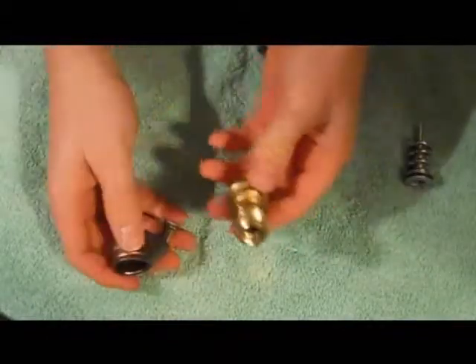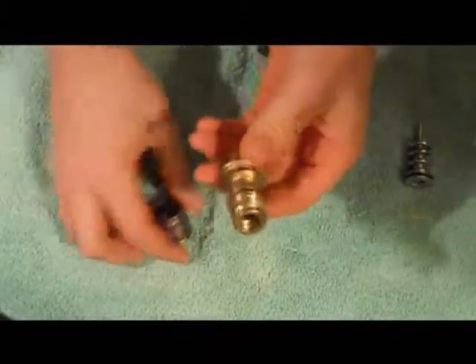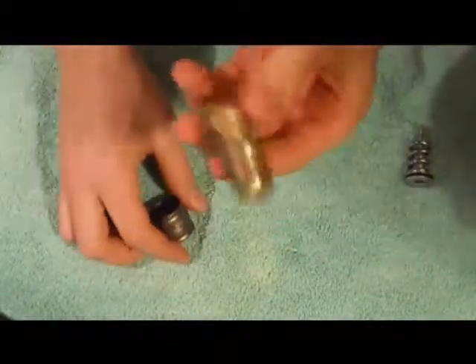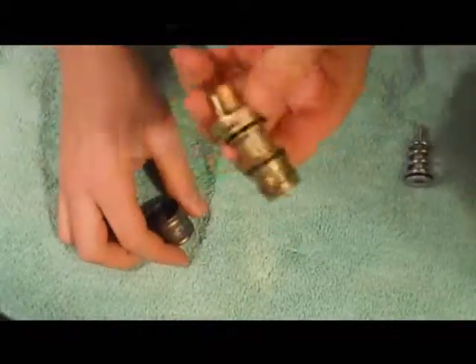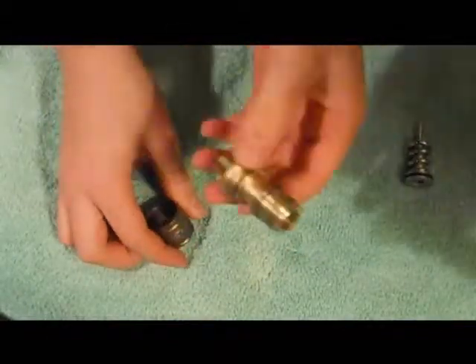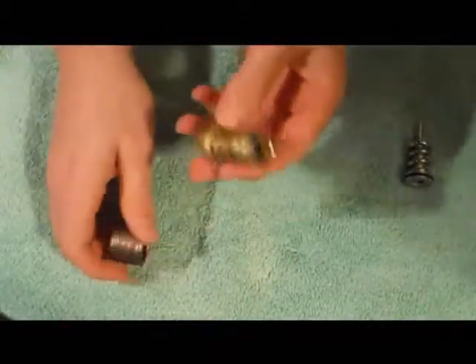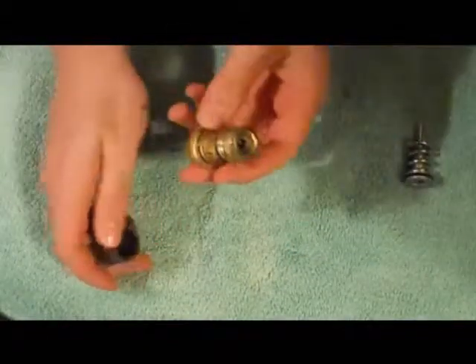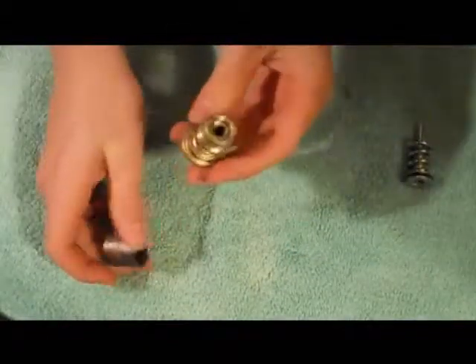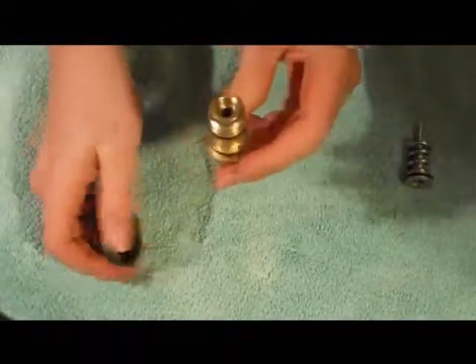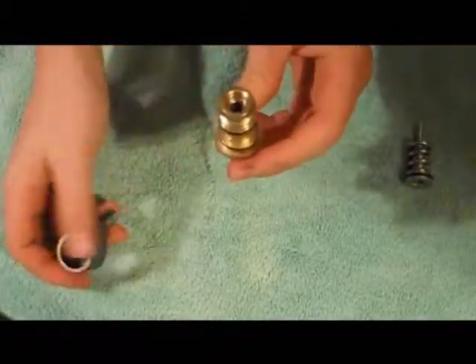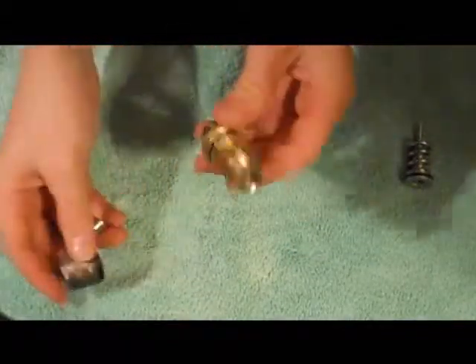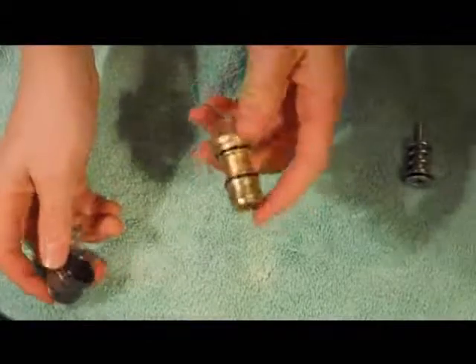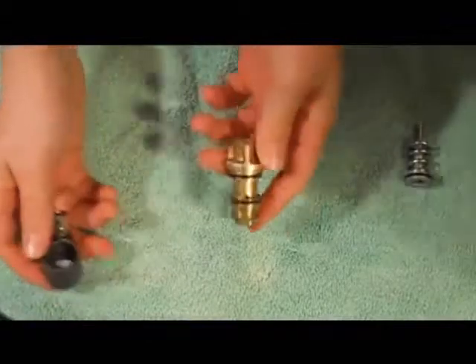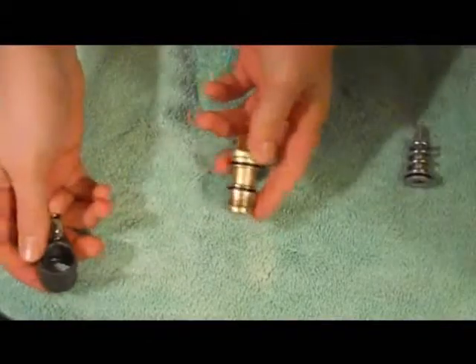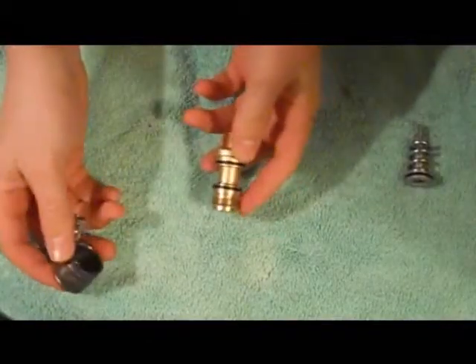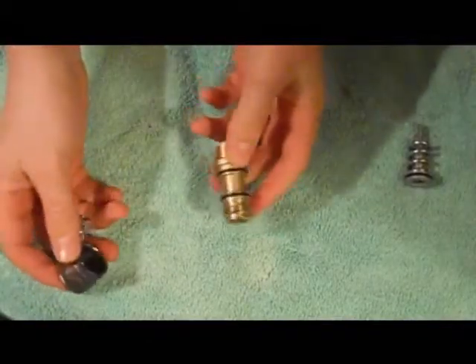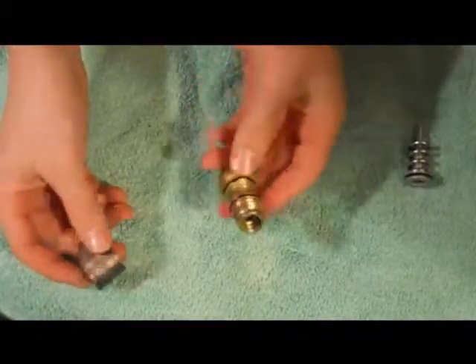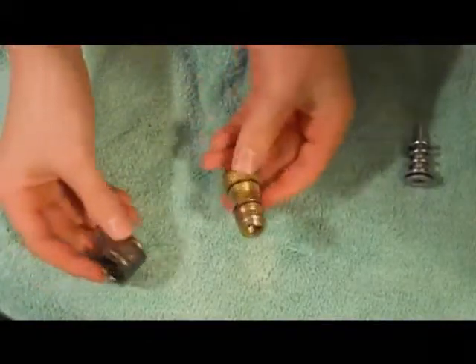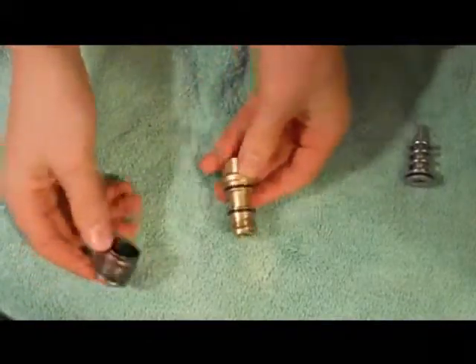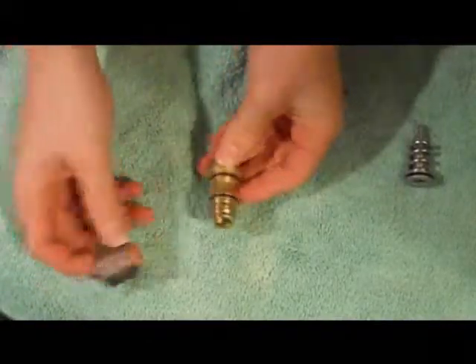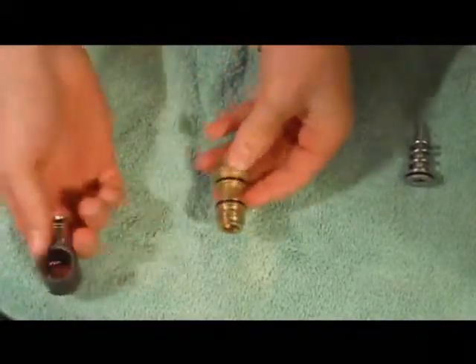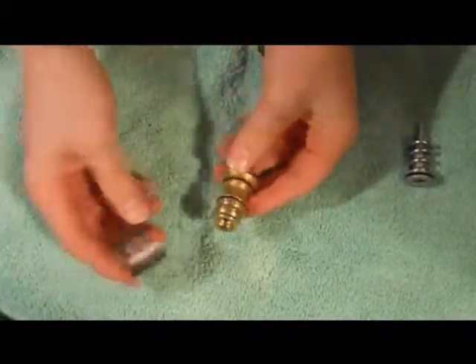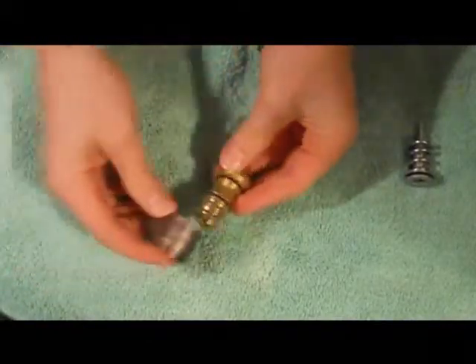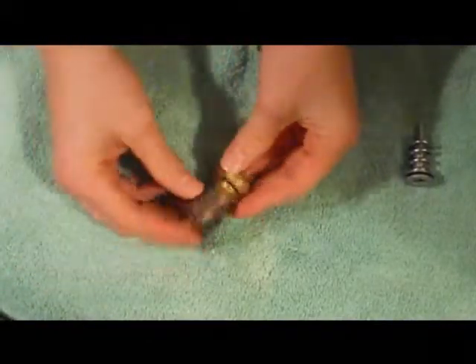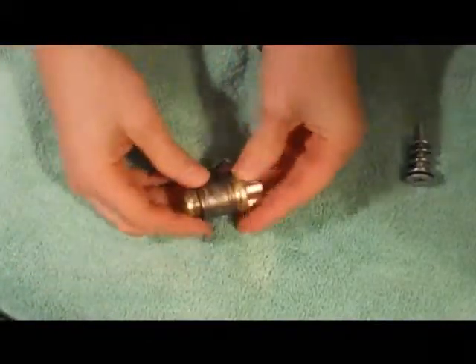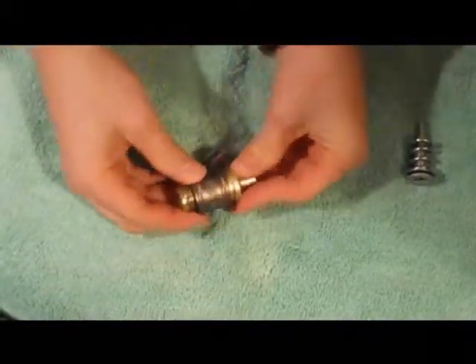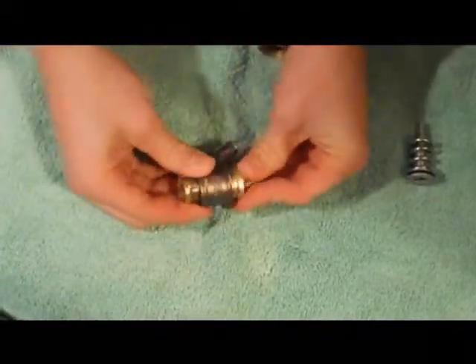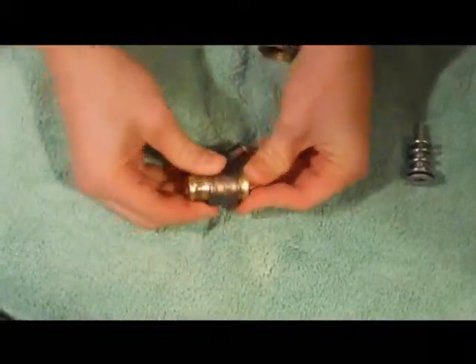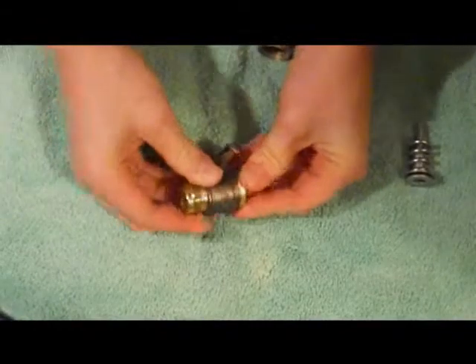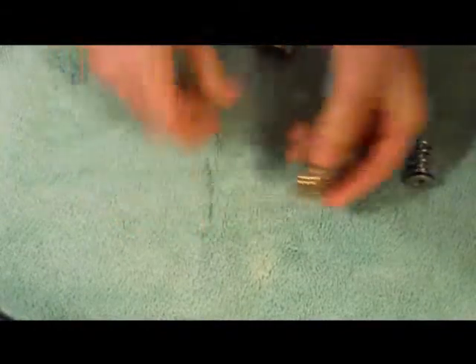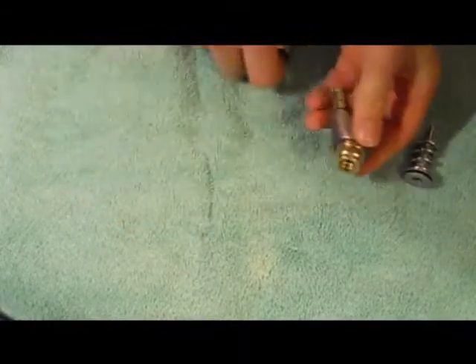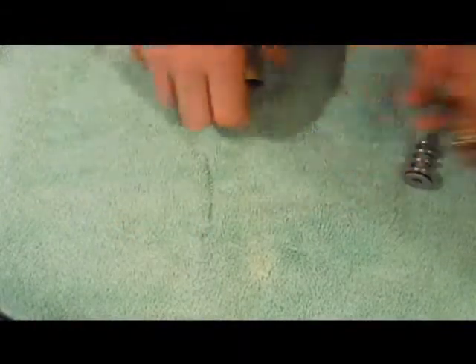I don't touch this unless I'm having a problem — that's just my preference. There are other videos where you can see people take this apart.